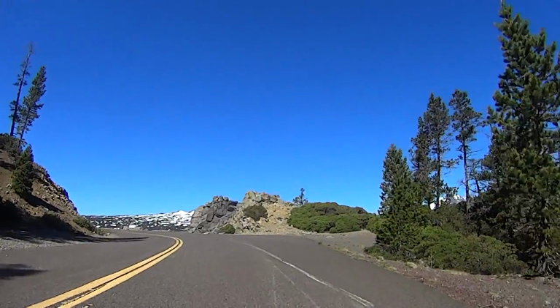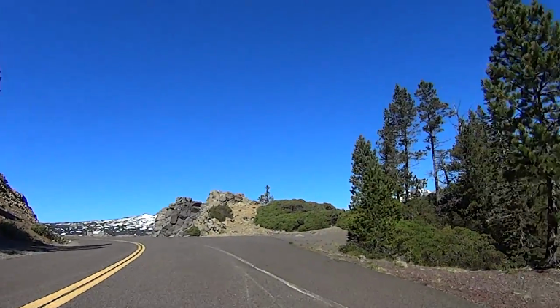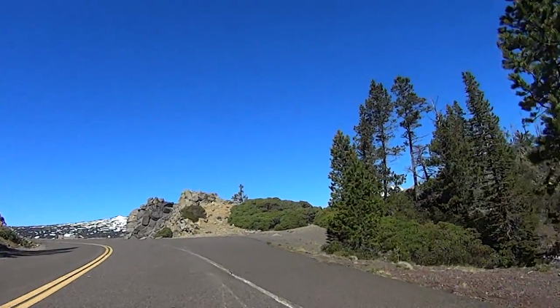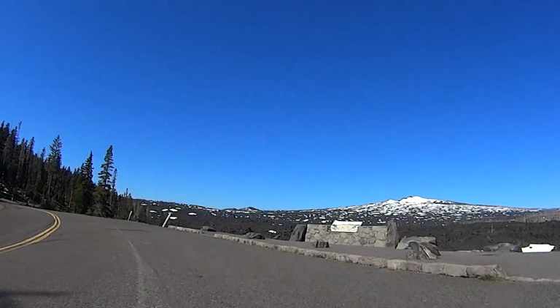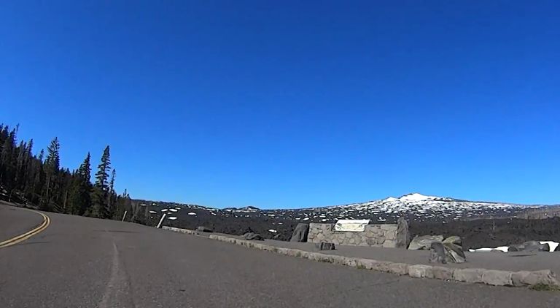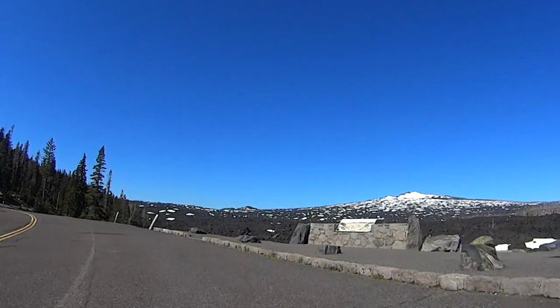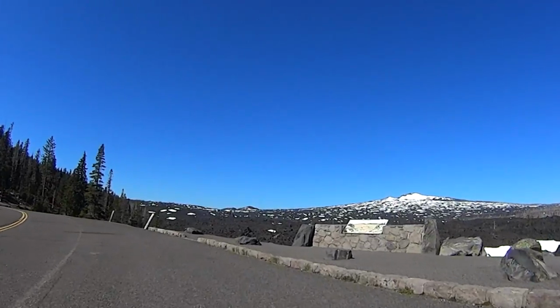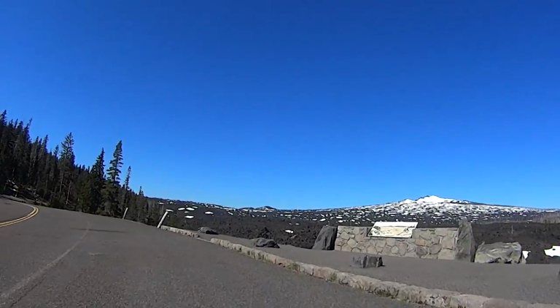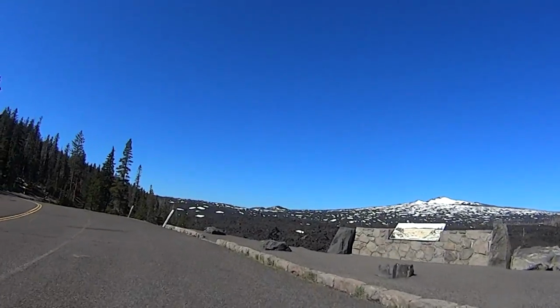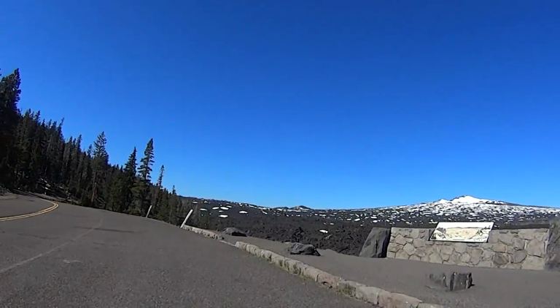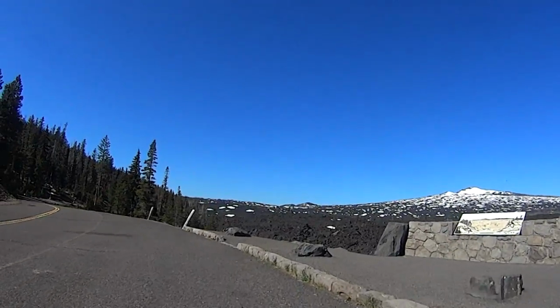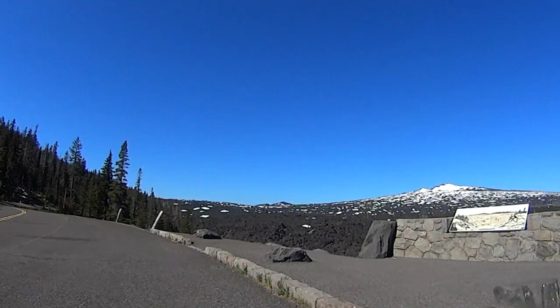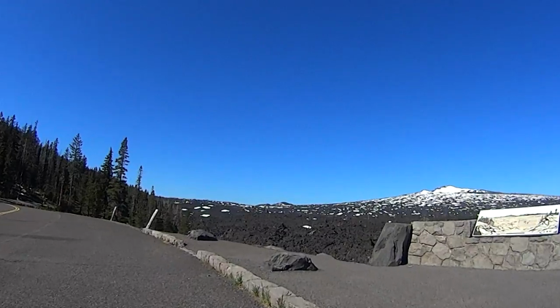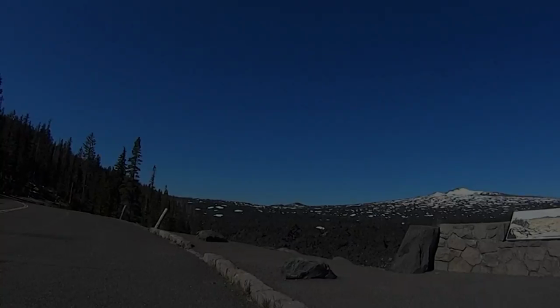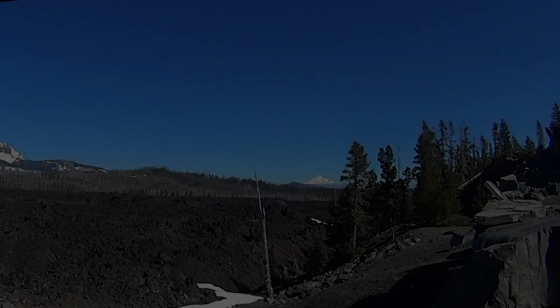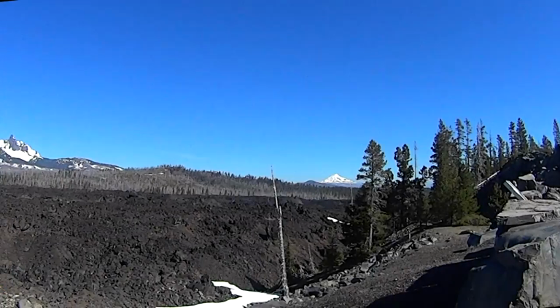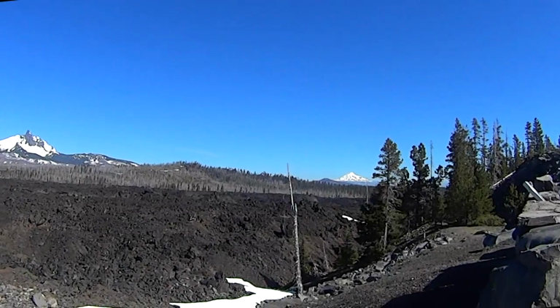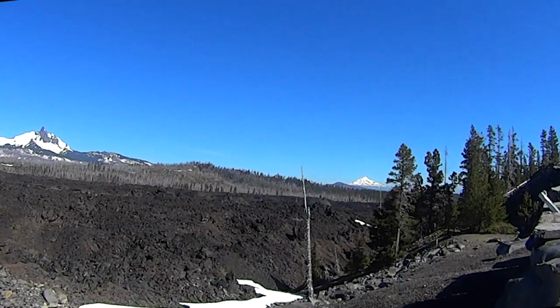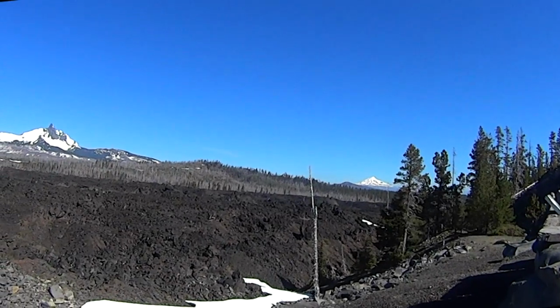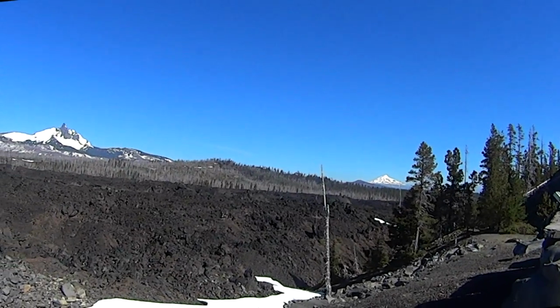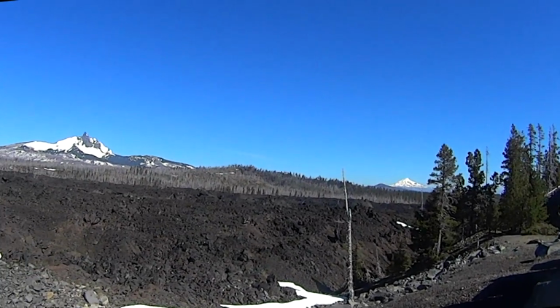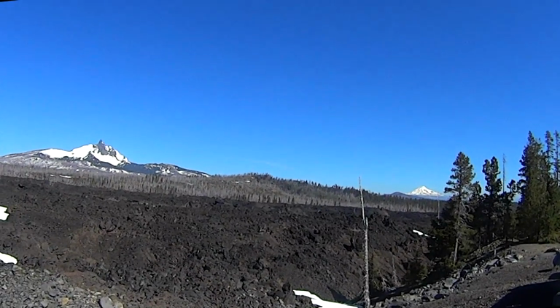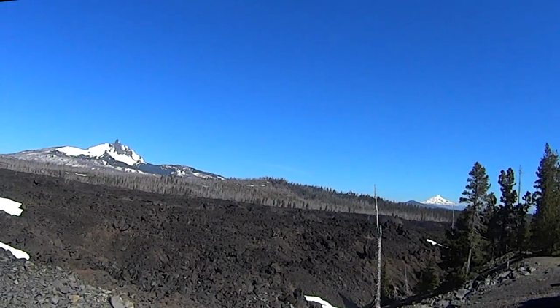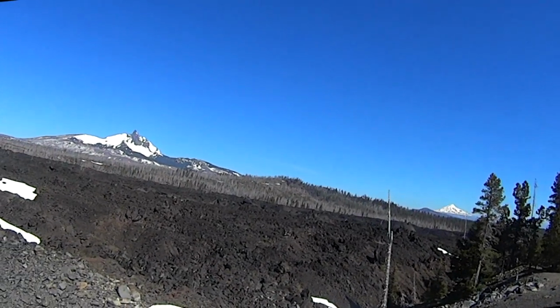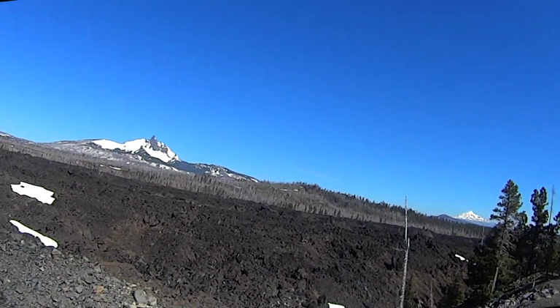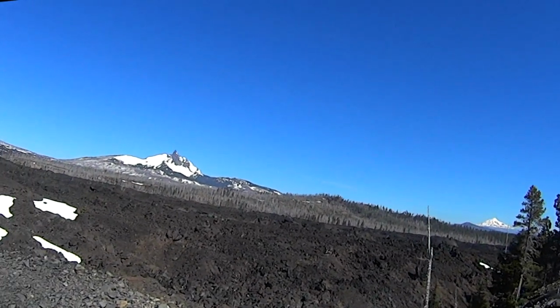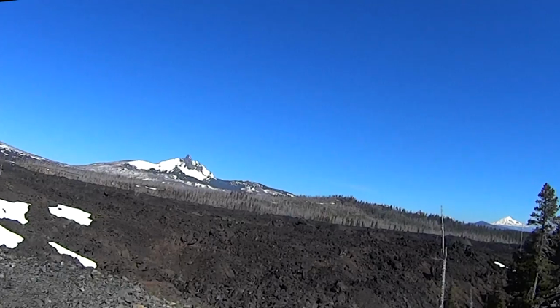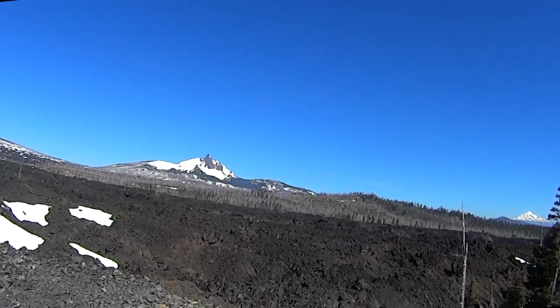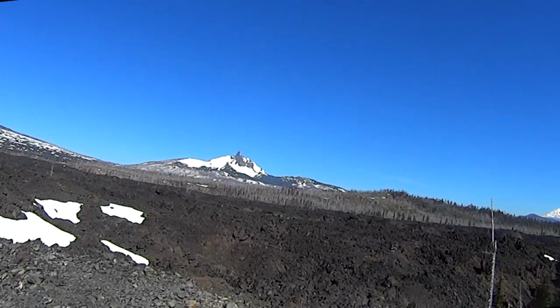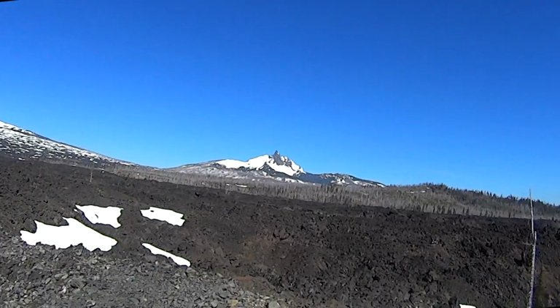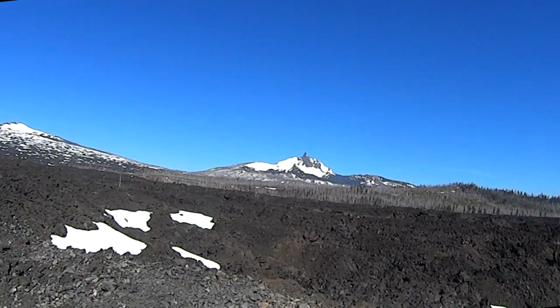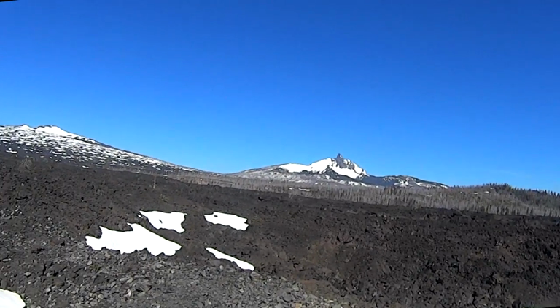On the way, you'll pass Windy Point at about mile 11, just over three miles from the Snow Gate. Here, you'll be face to face with Belknap Crater and amazing views of Mount Jefferson and Mount Washington.